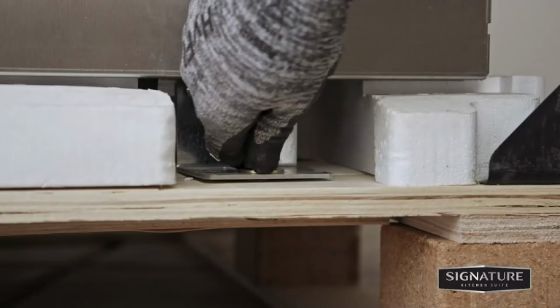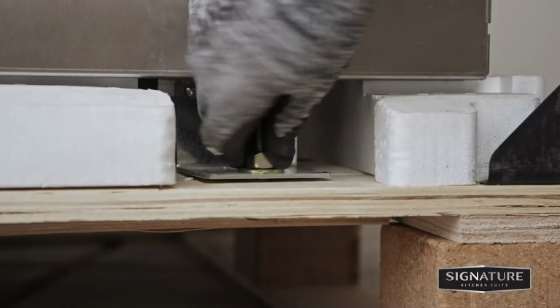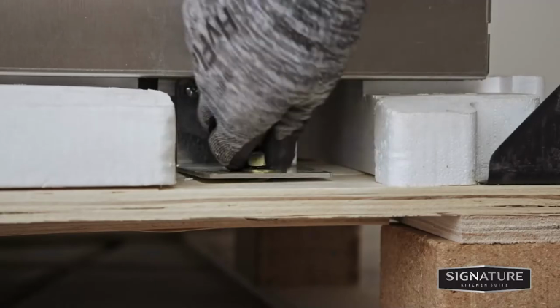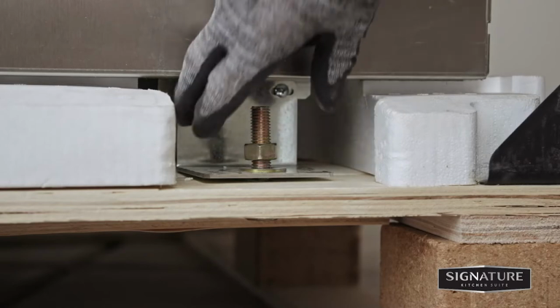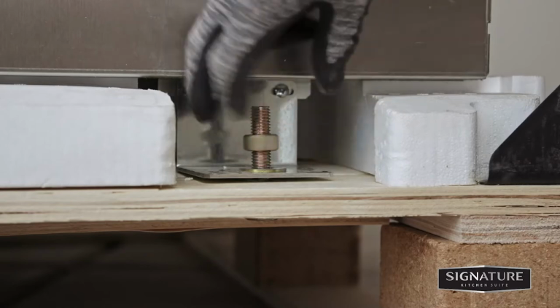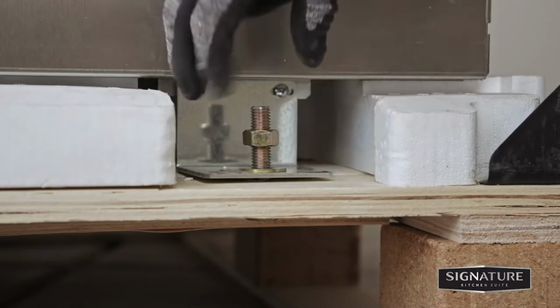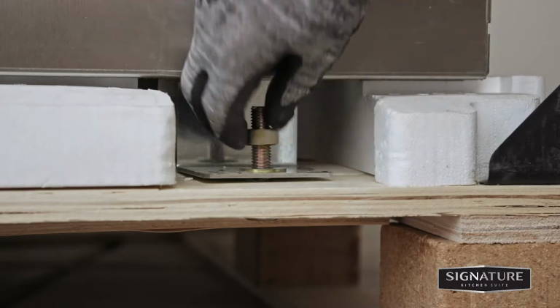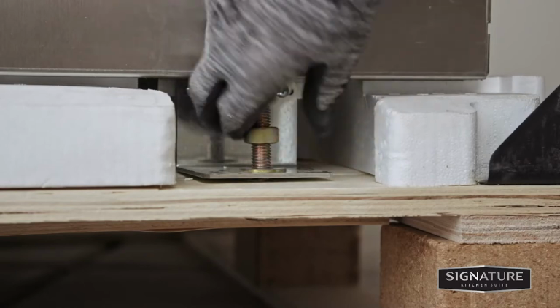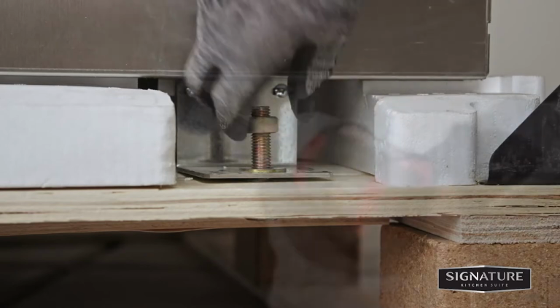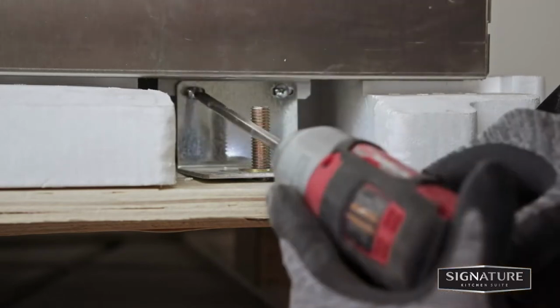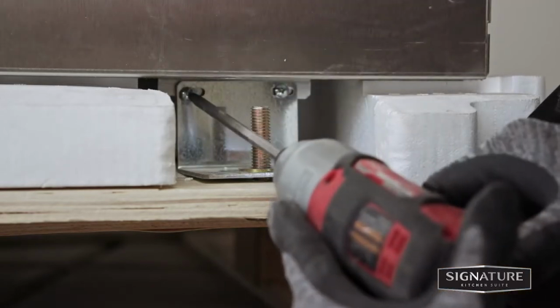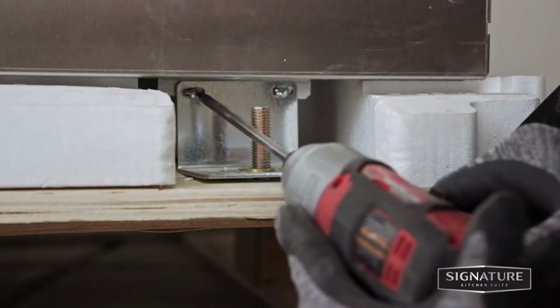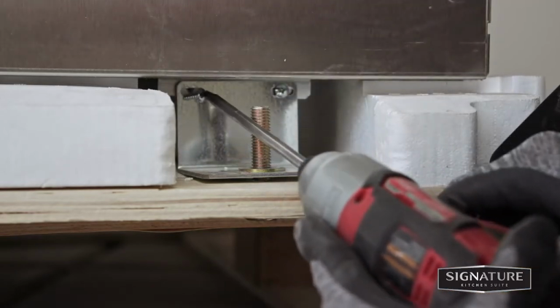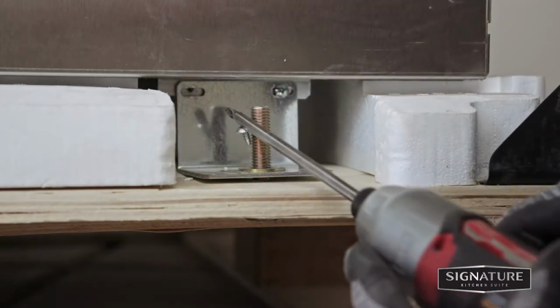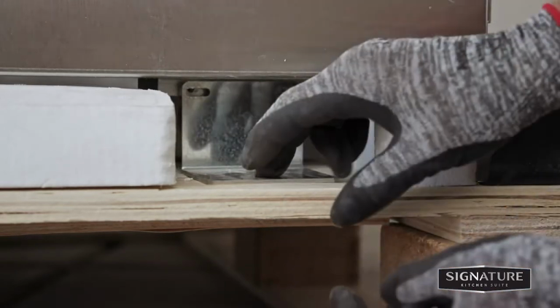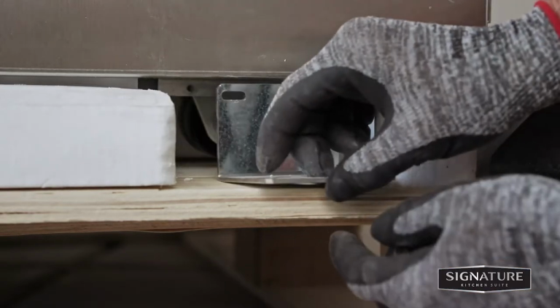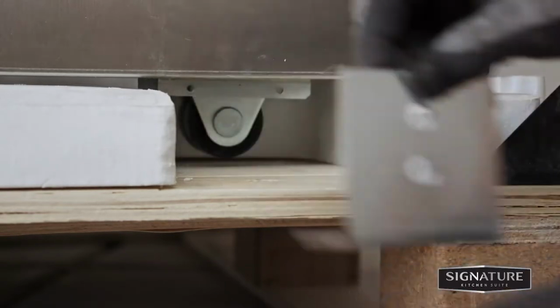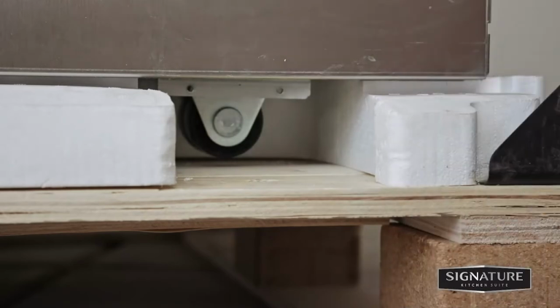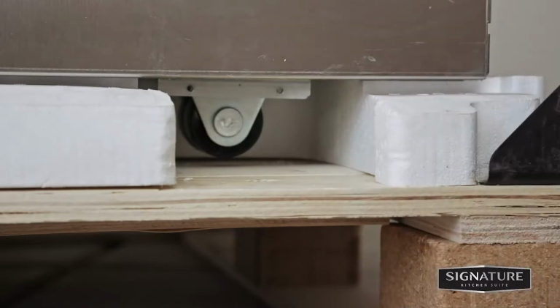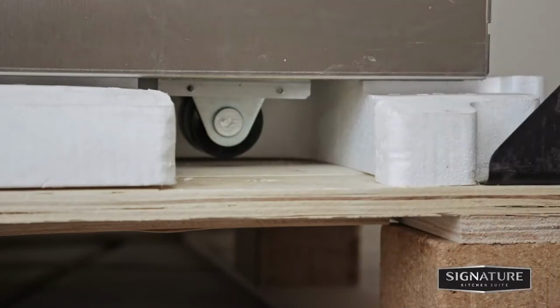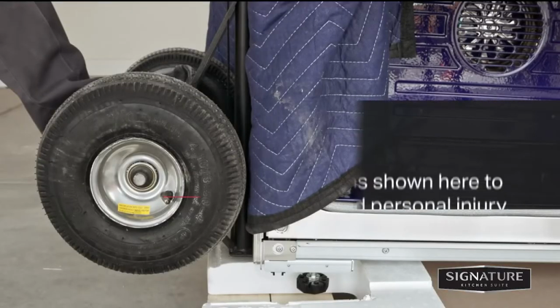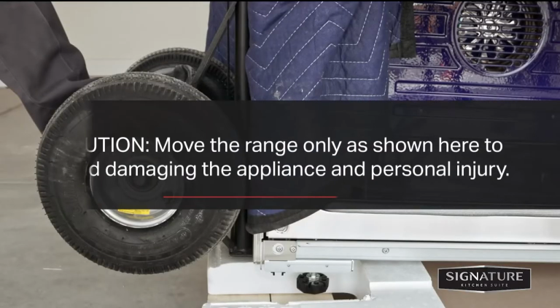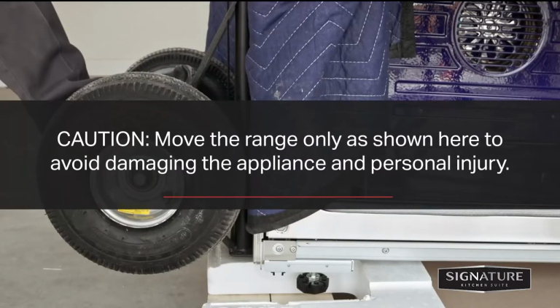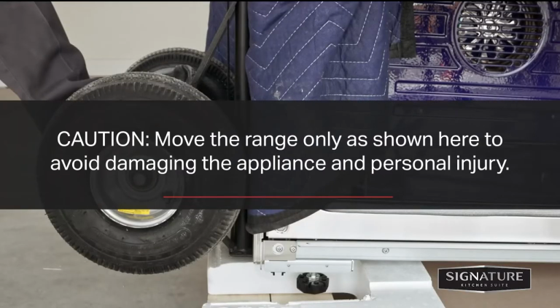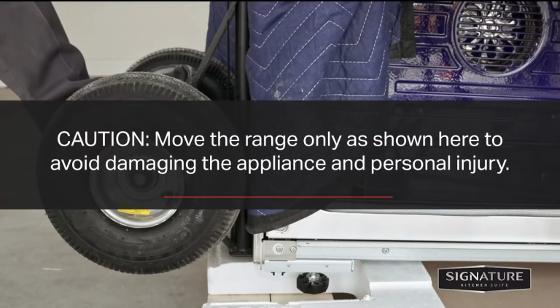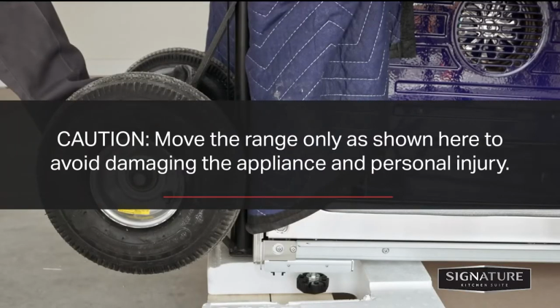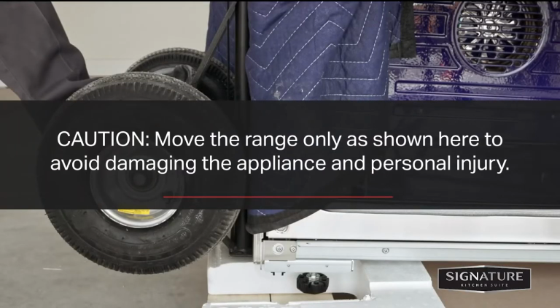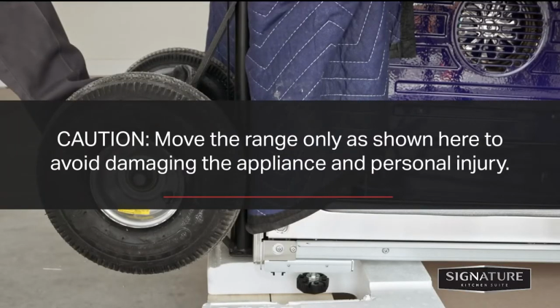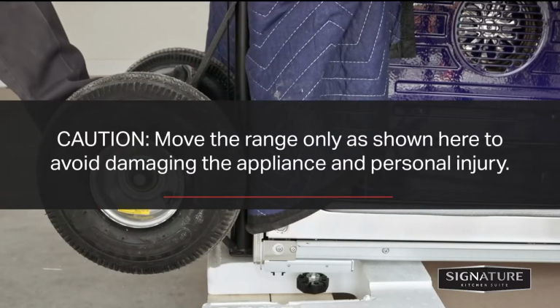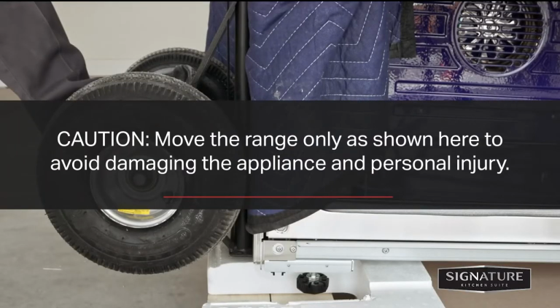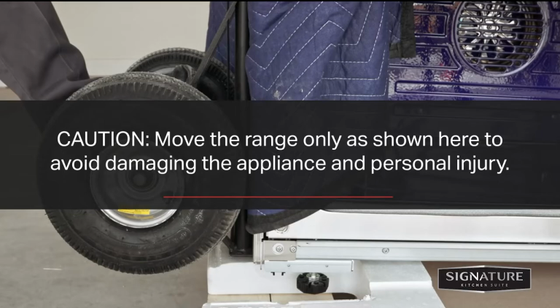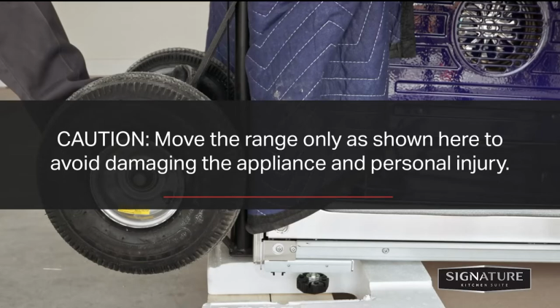In order to remove the range from the pallet, remove the four nuts to remove the brackets. Then remove the eight Phillips head screws. Move the range only as shown here to avoid damaging the appliance and personal injury.